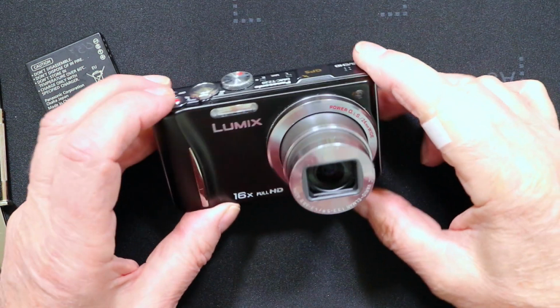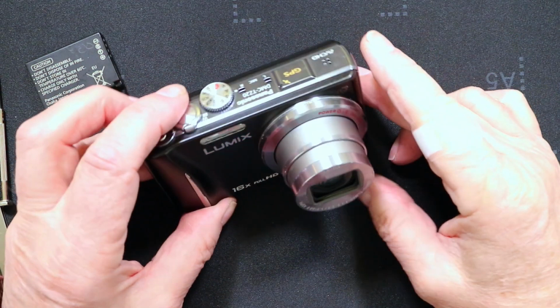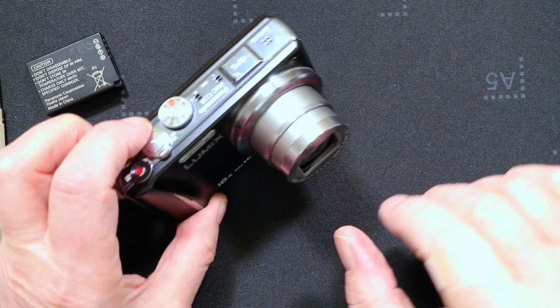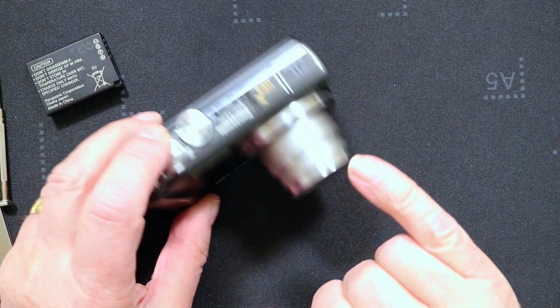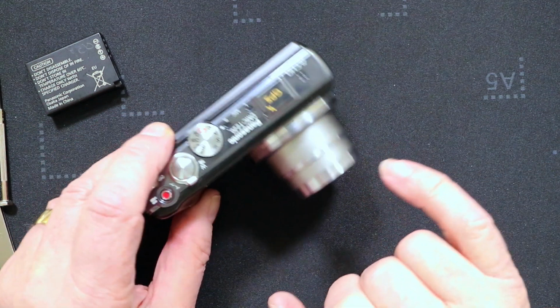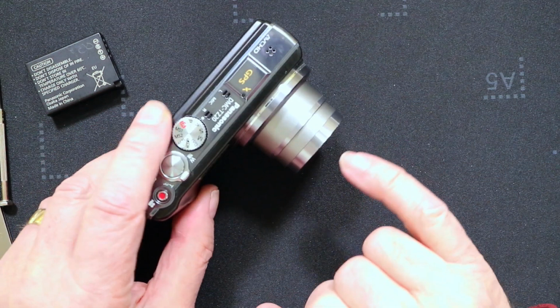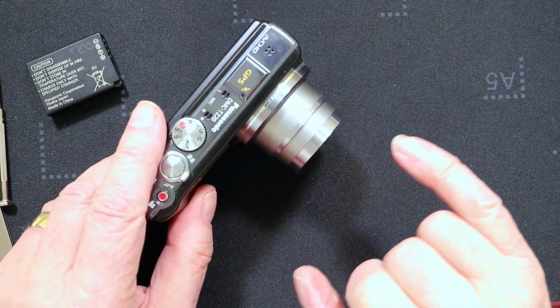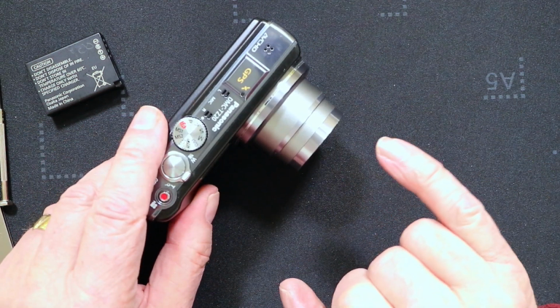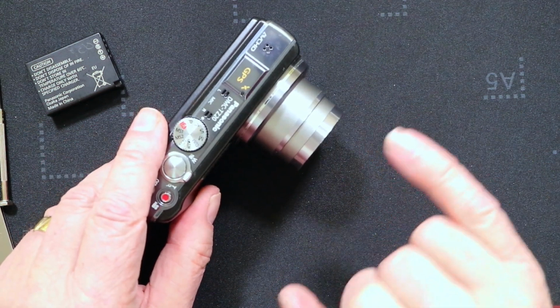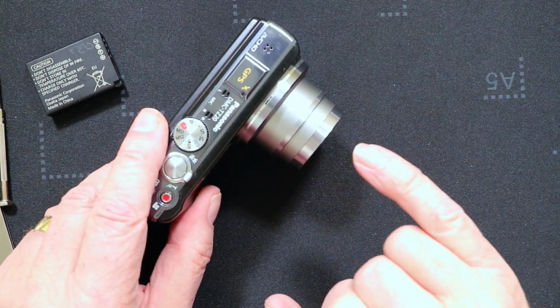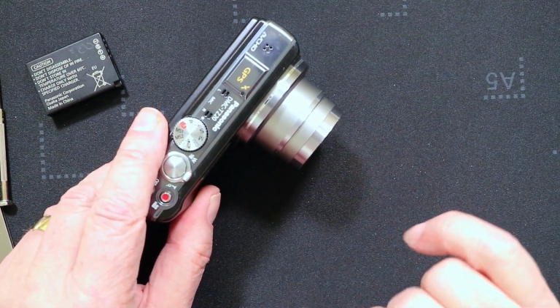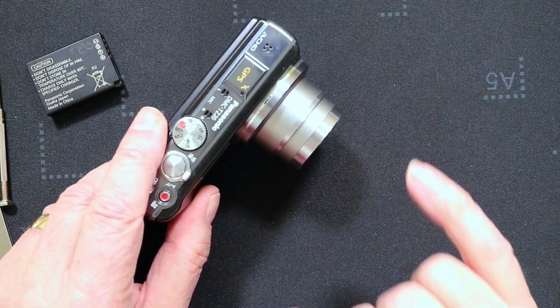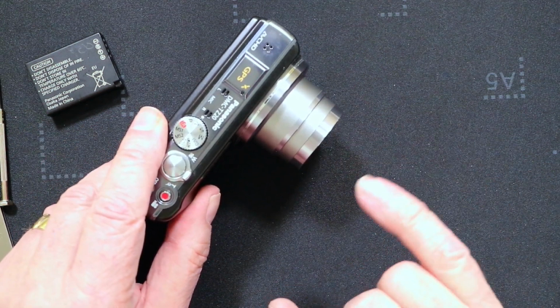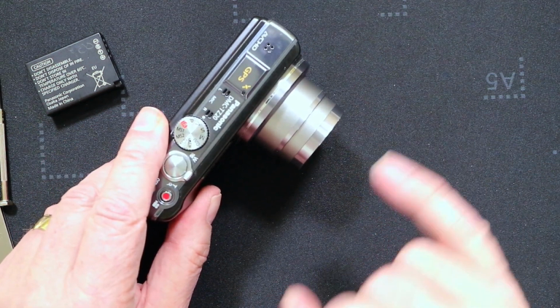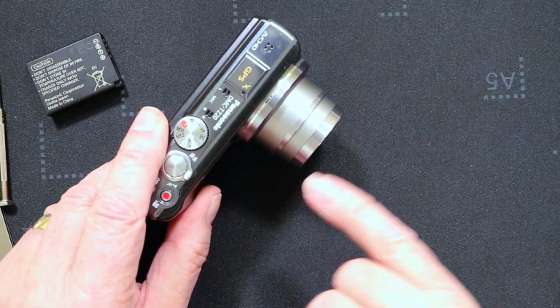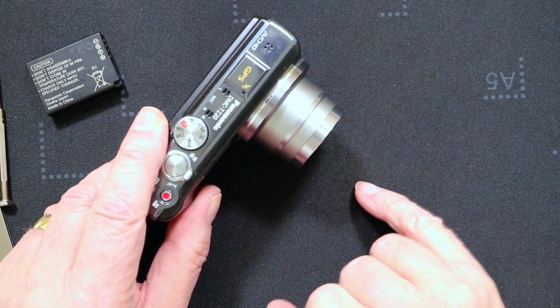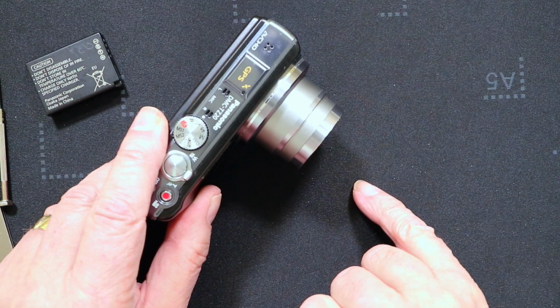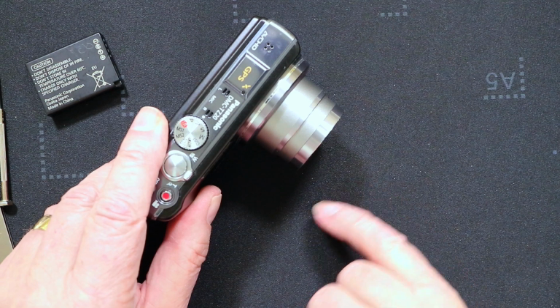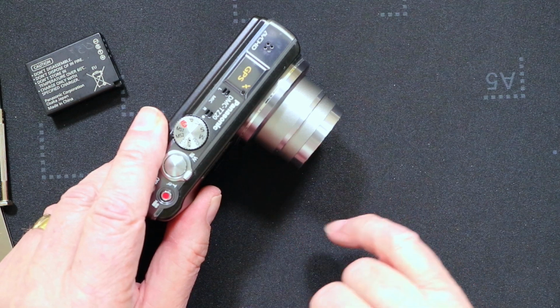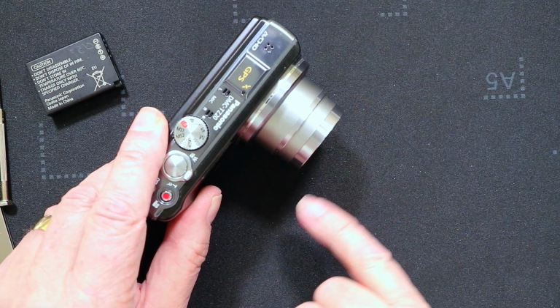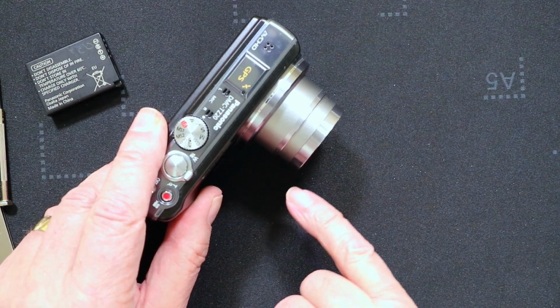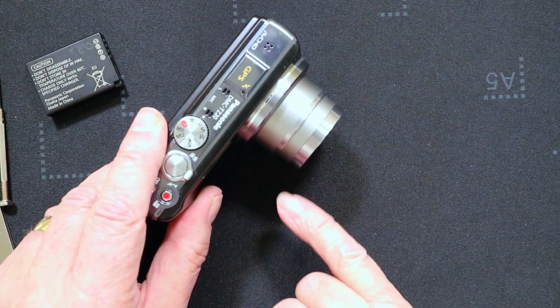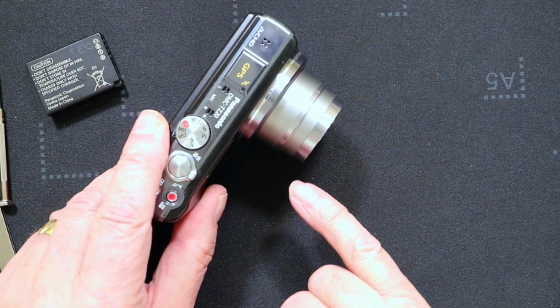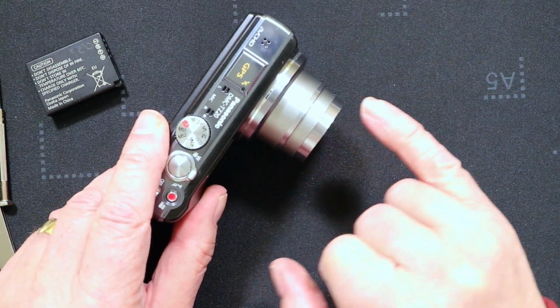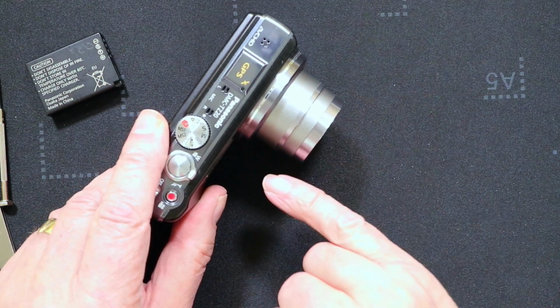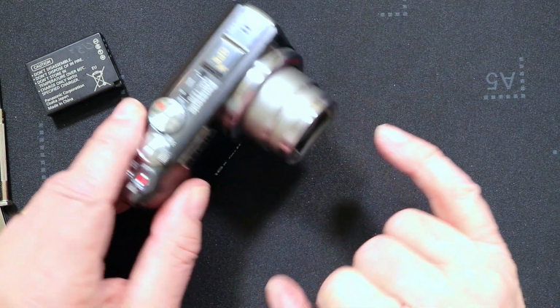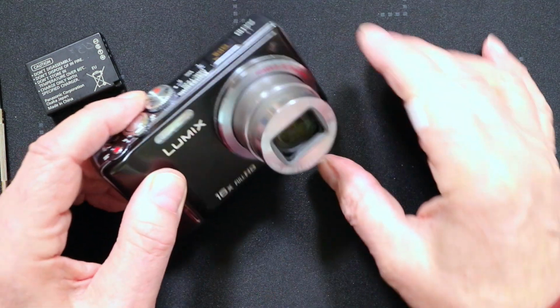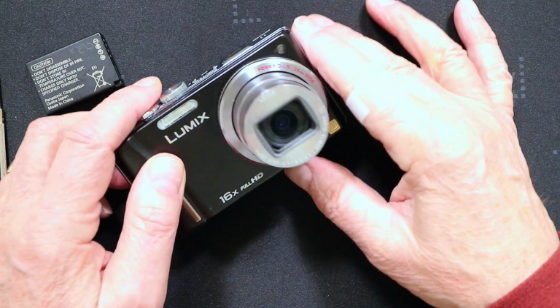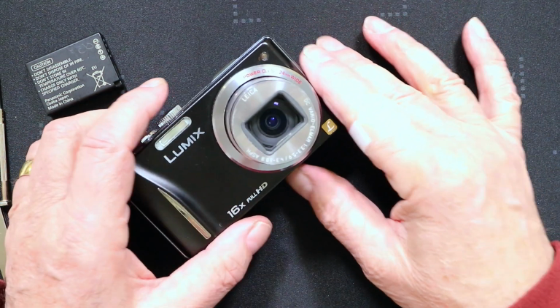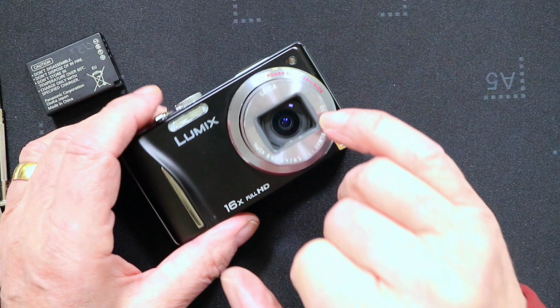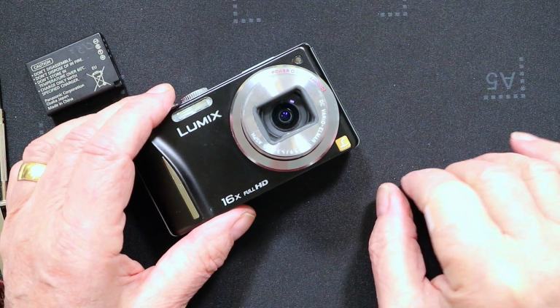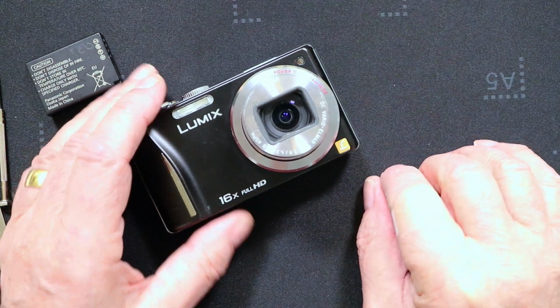This bezel appears on the TZ6, TZ7, the TZ65, the TZ10, and the TZ20. It's that bezel we're going to remove to gain access to the lens shutter.